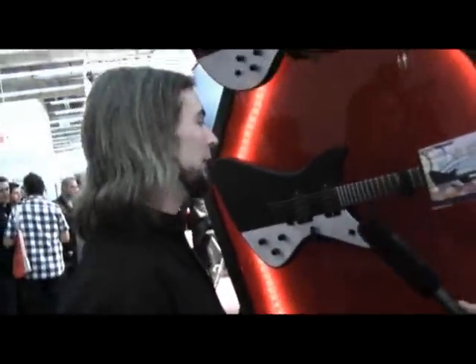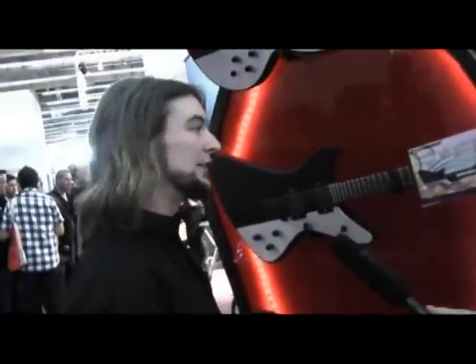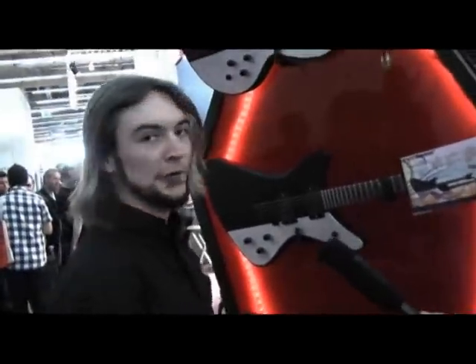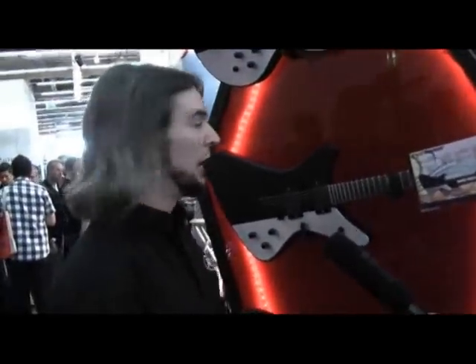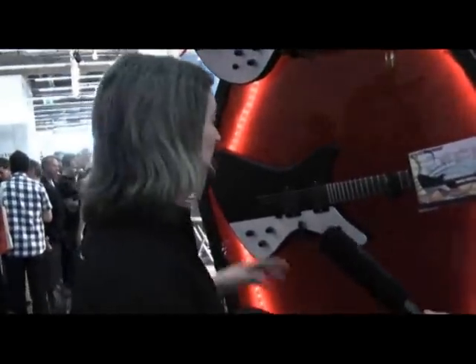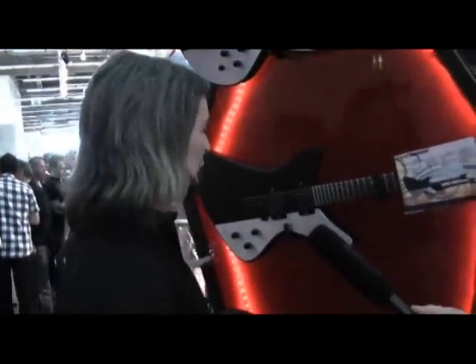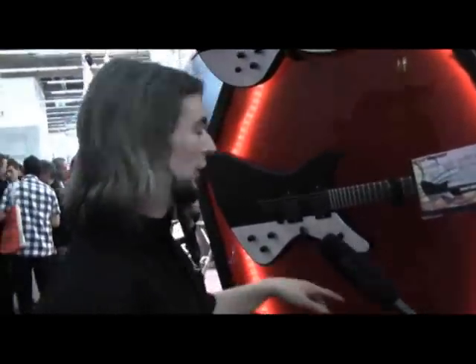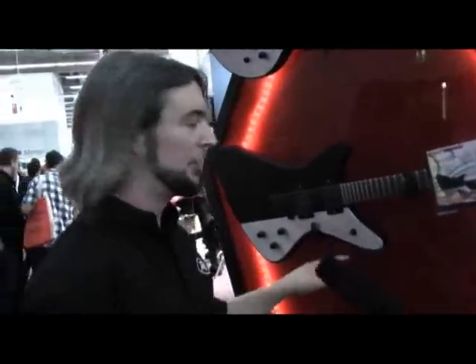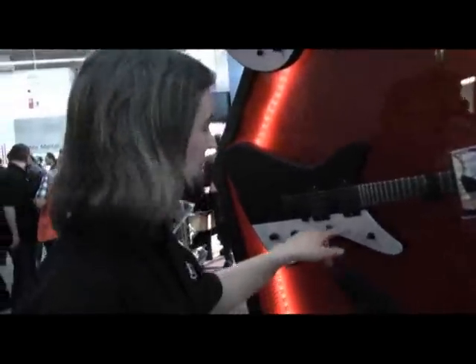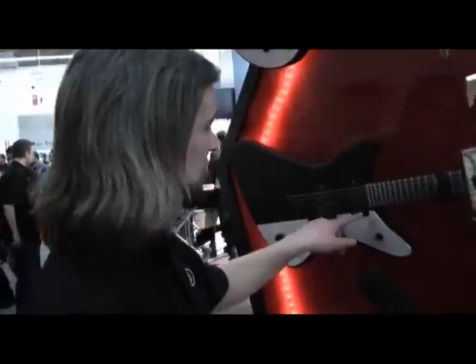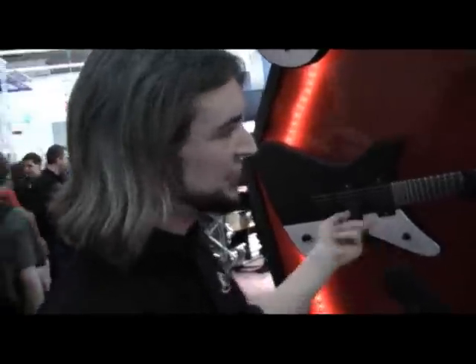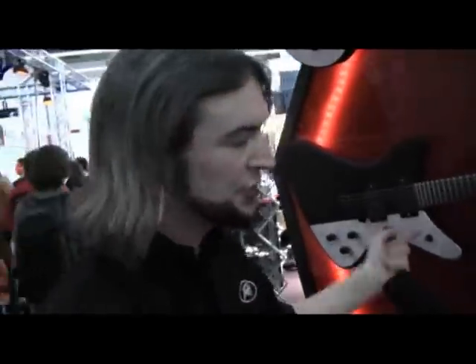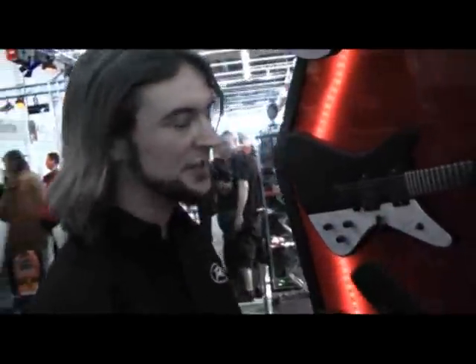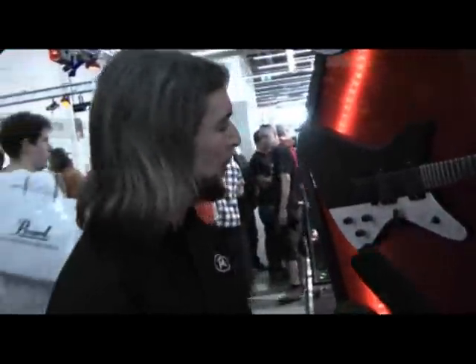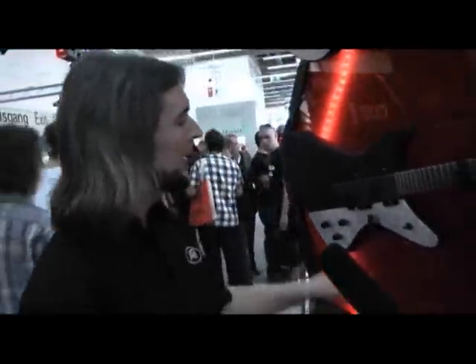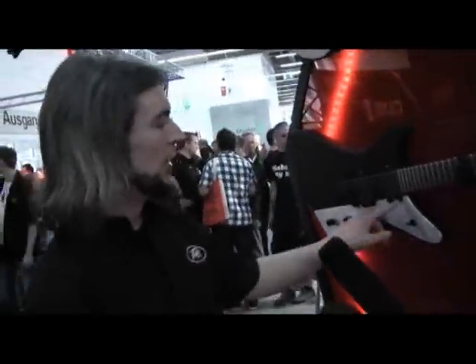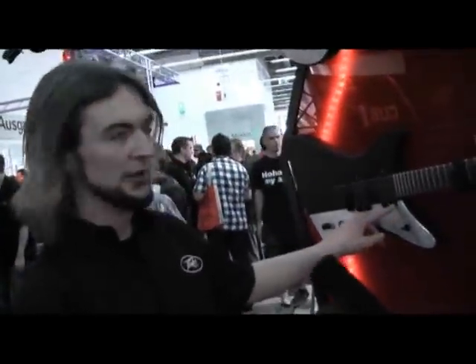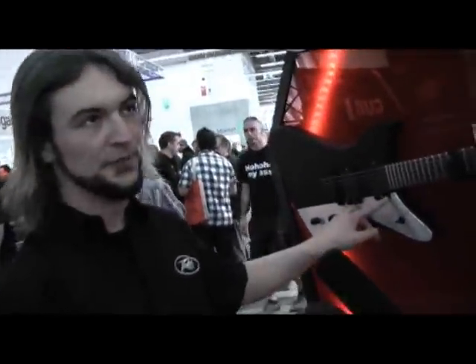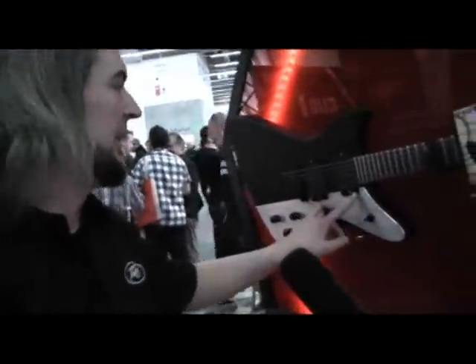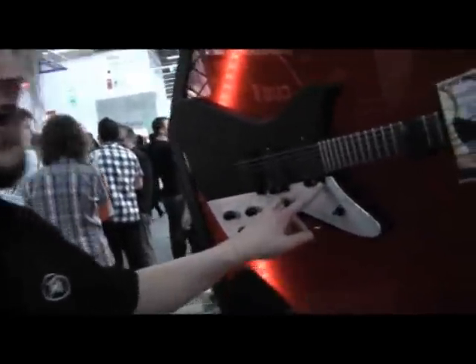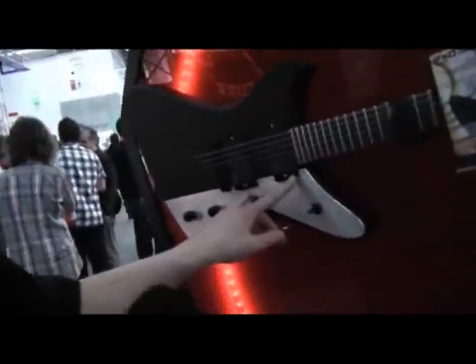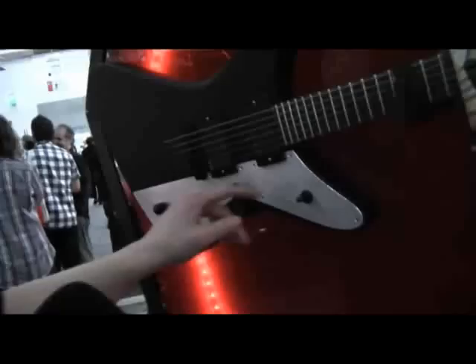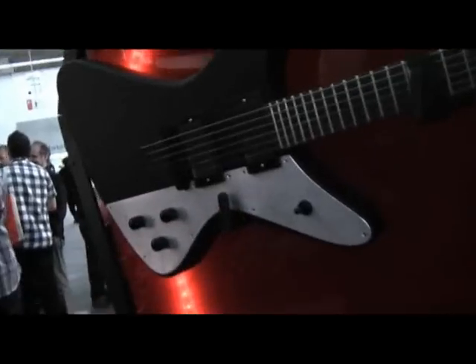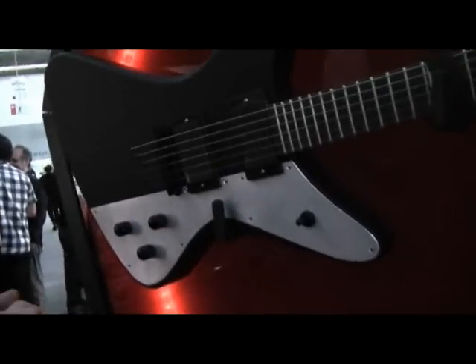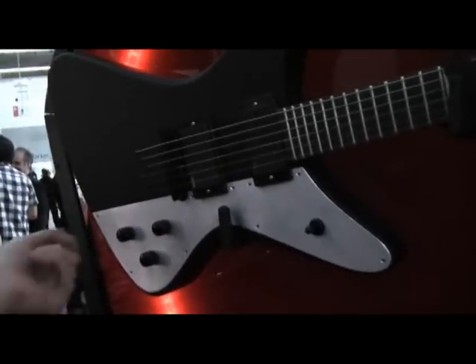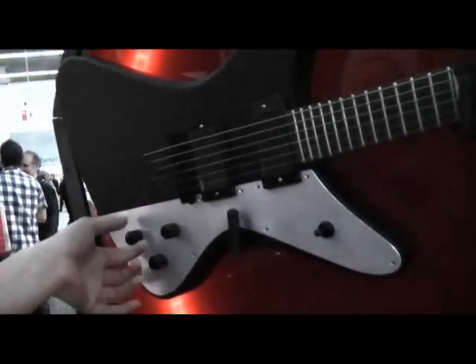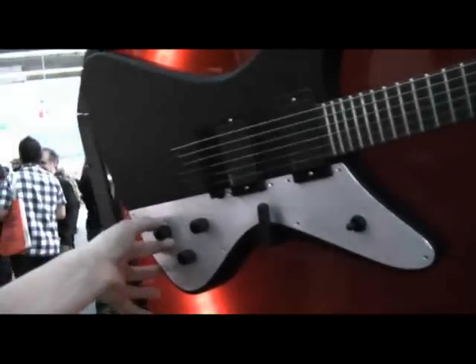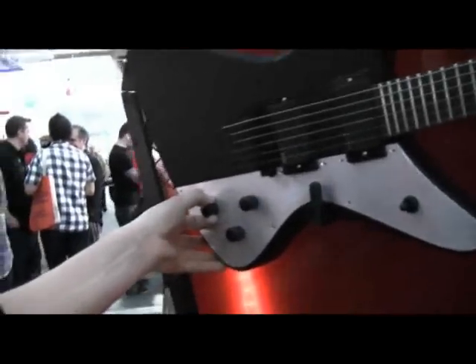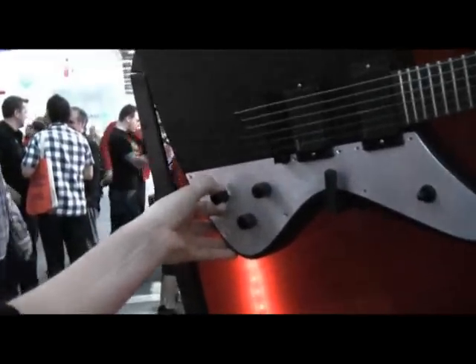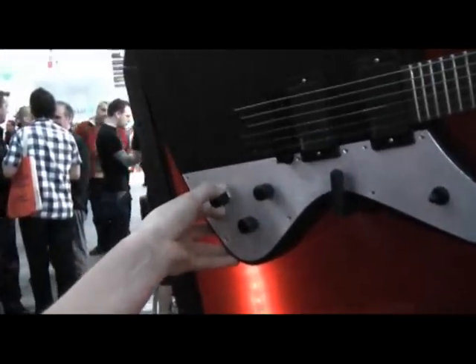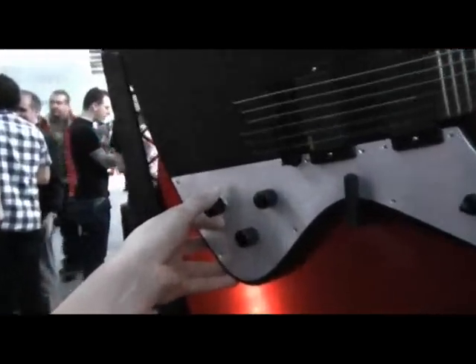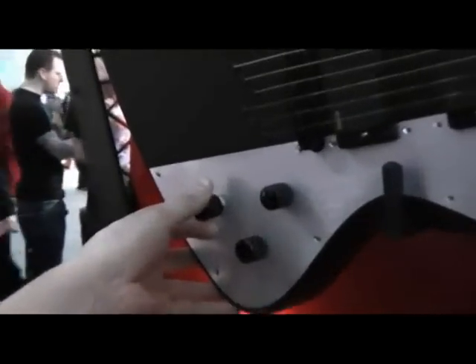Throughout the different models, you've got a few different features. This one is the Tragic 2, which is loaded with two EMG active pickups. It also has an afterburner, which applies a gain boost as well.